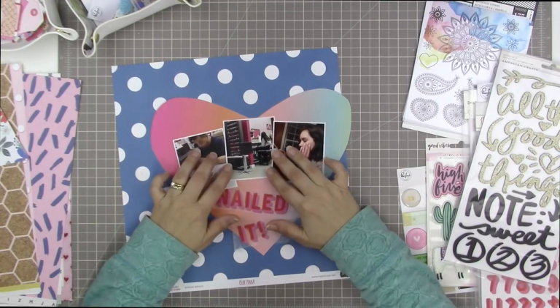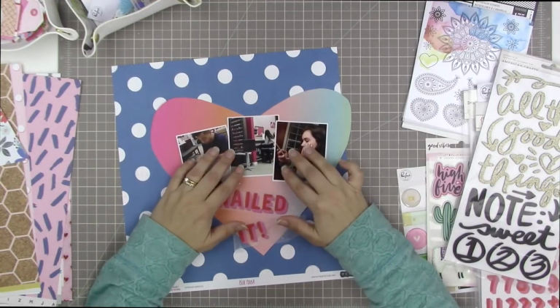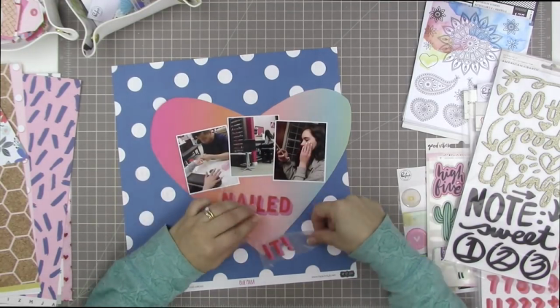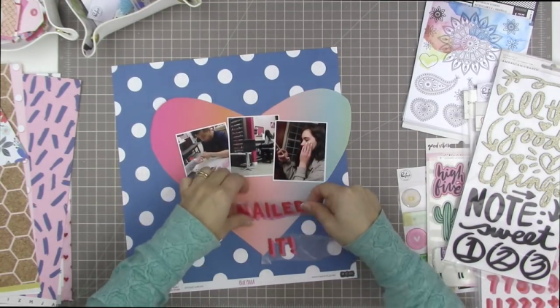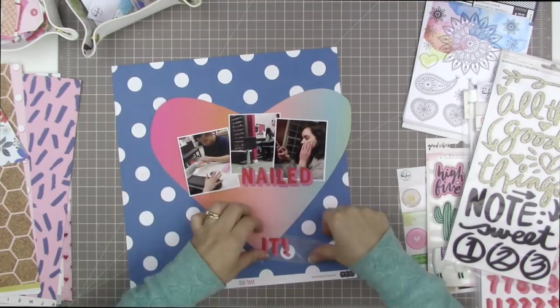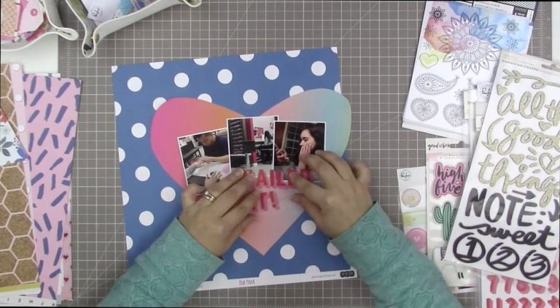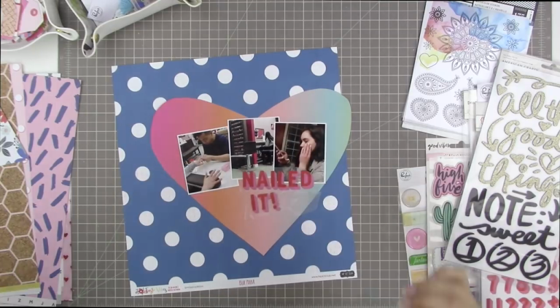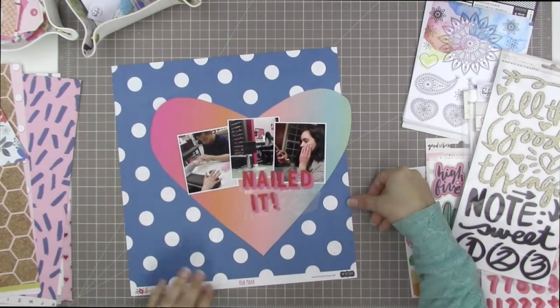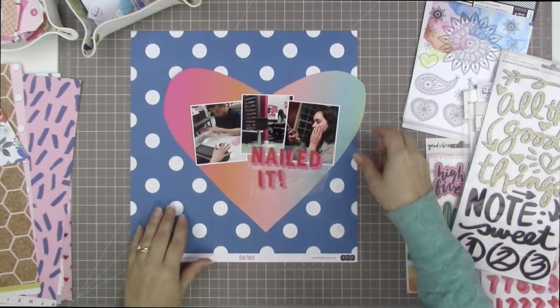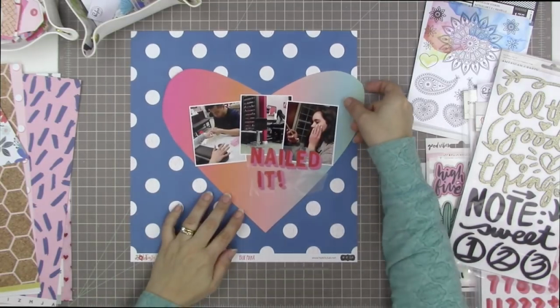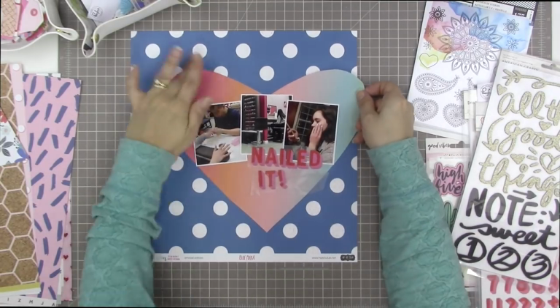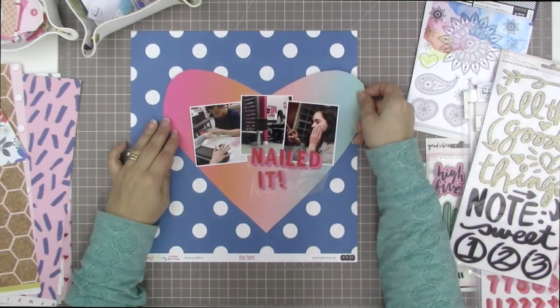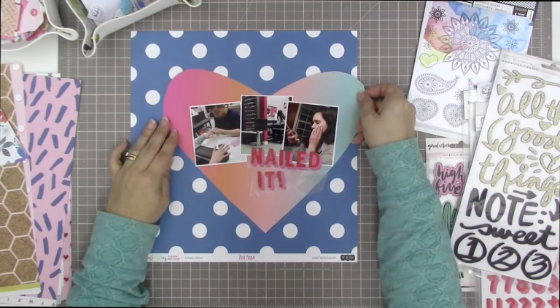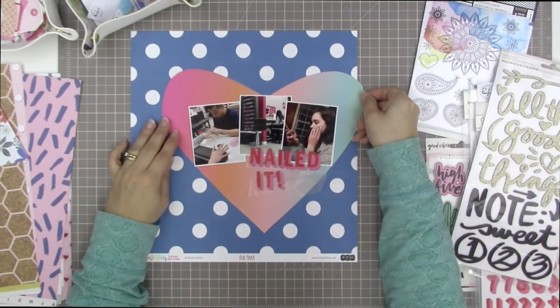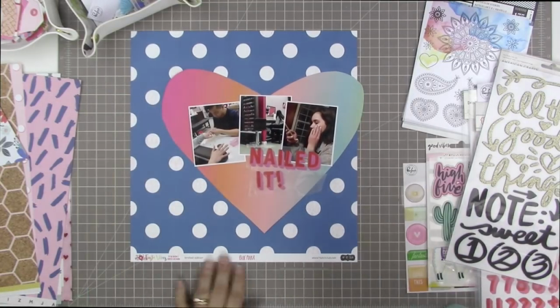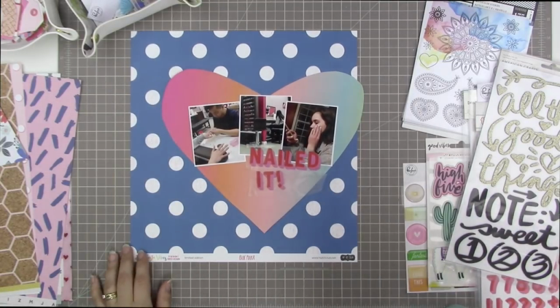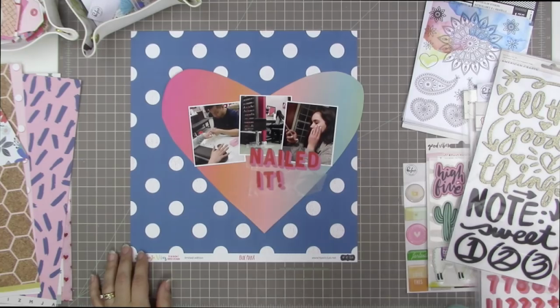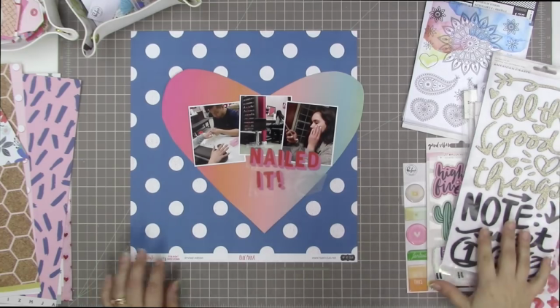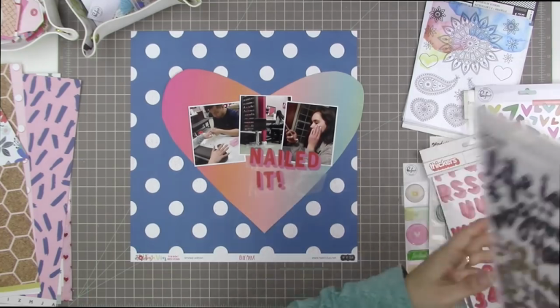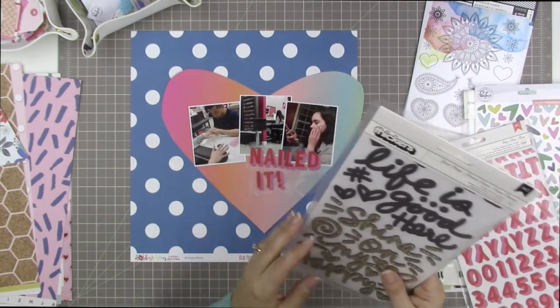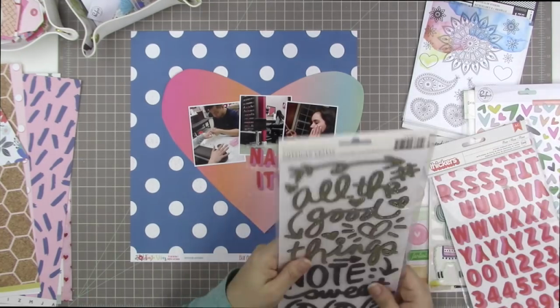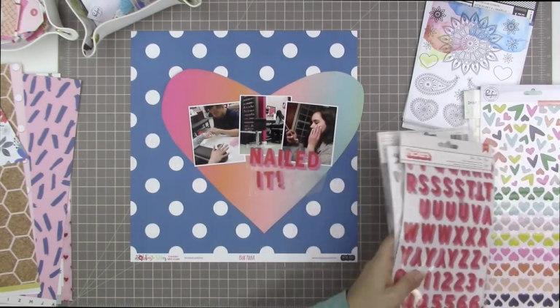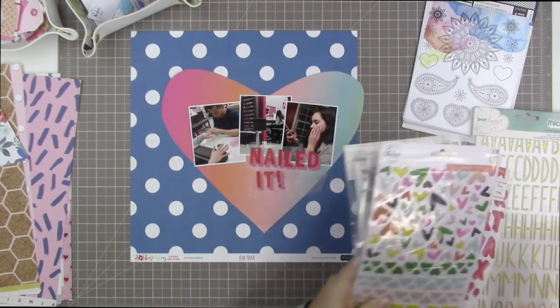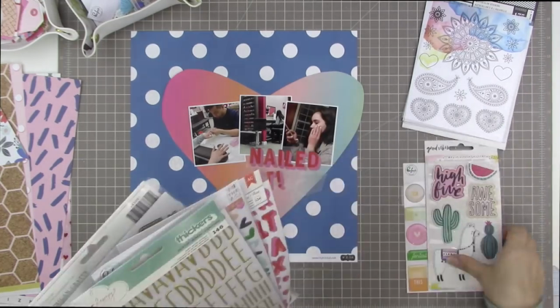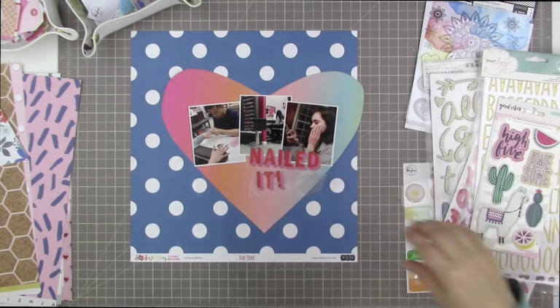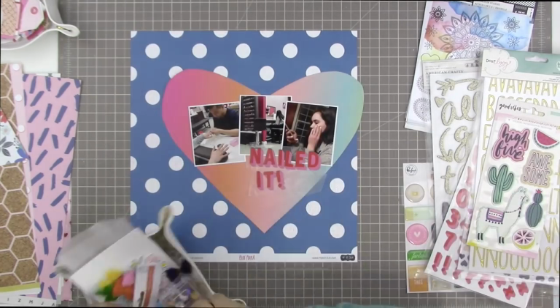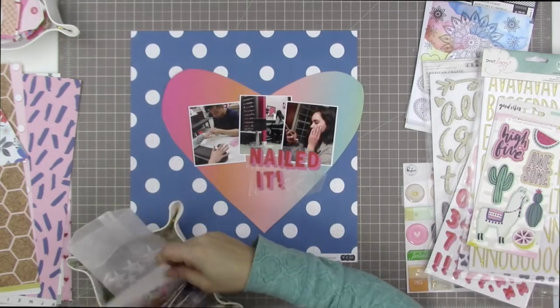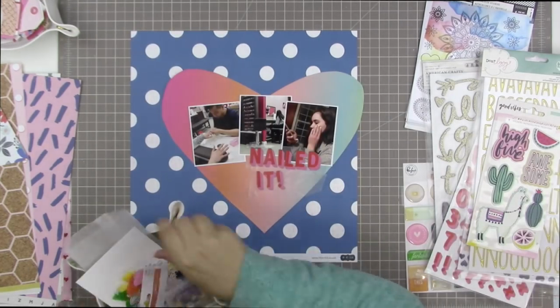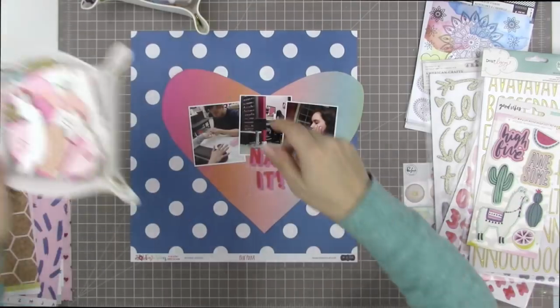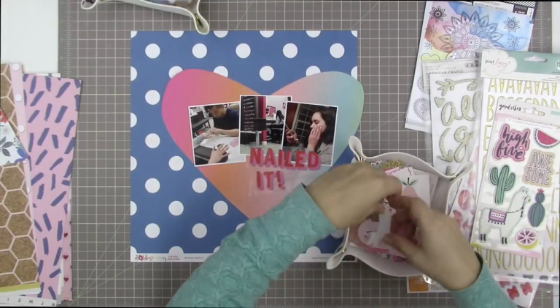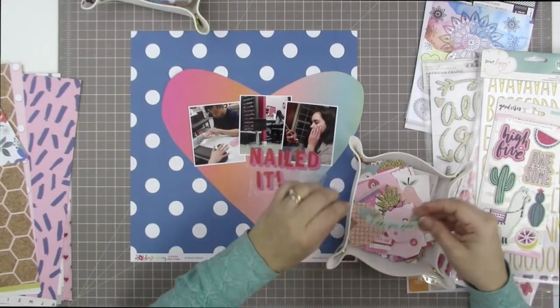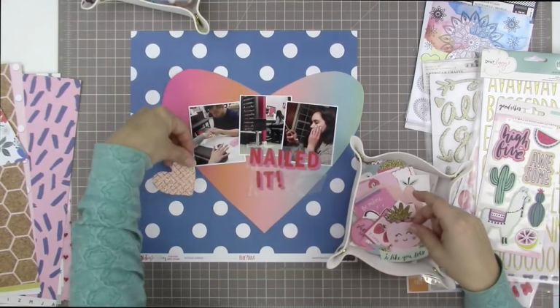I can't quite think of what I want to do, so what I'm leaning towards is putting 'Nailed It' right there, and then I'll put some type of embellishment to the left of the N and the I in that title.